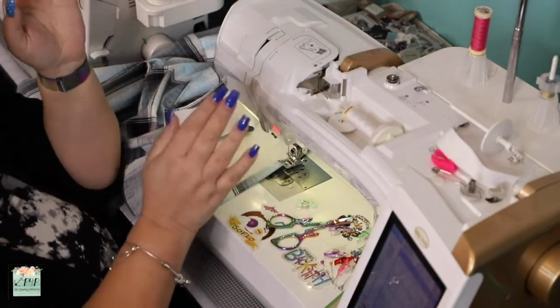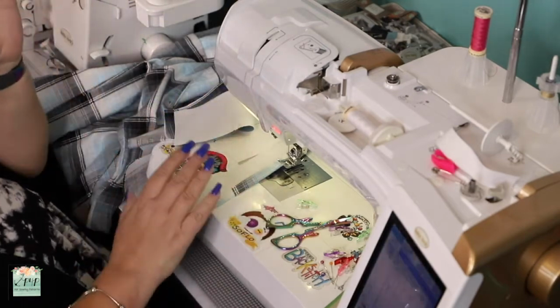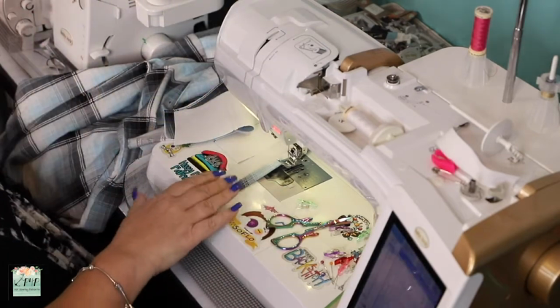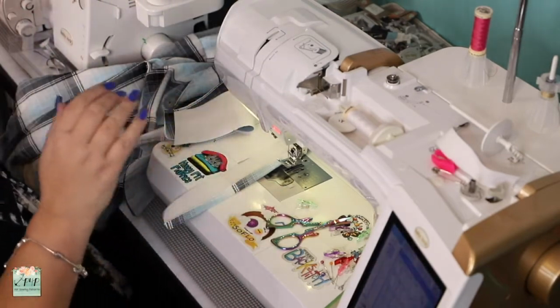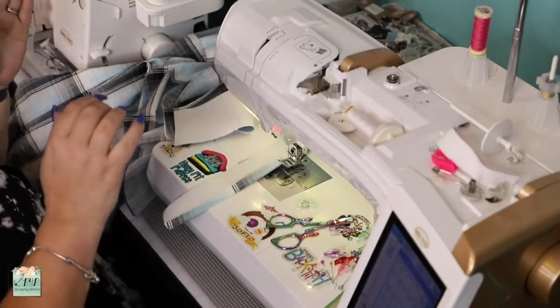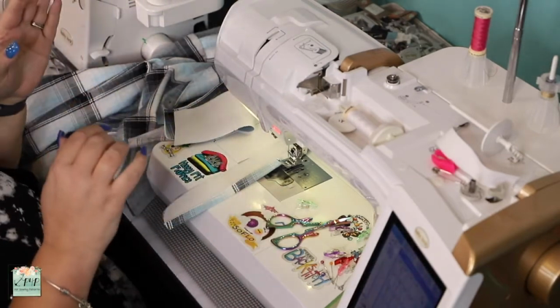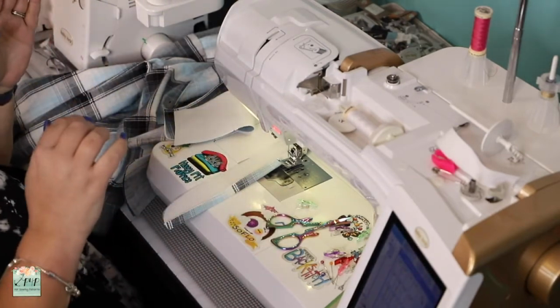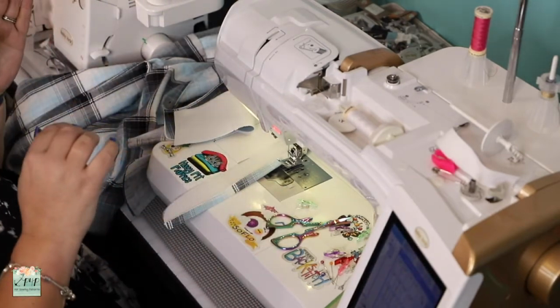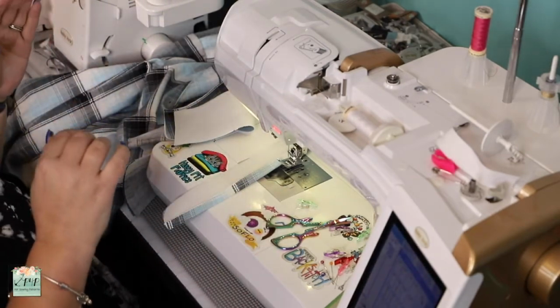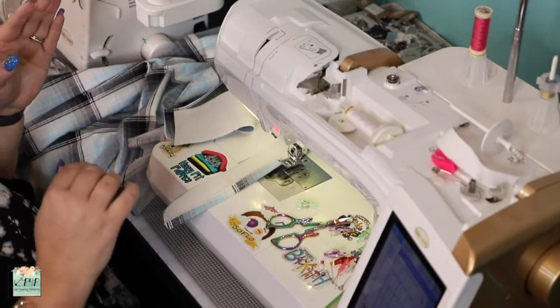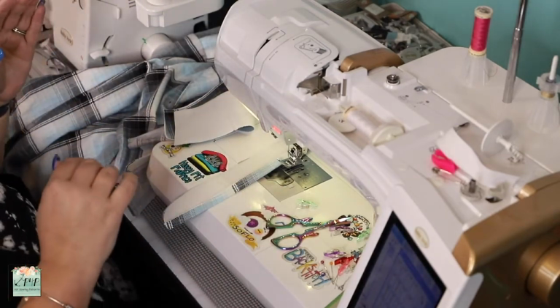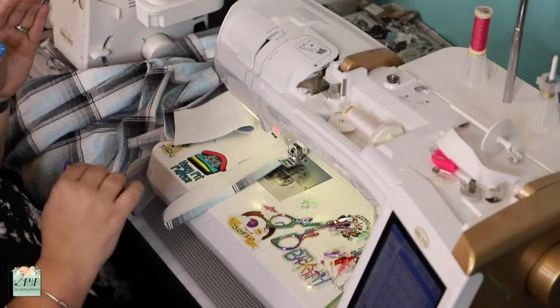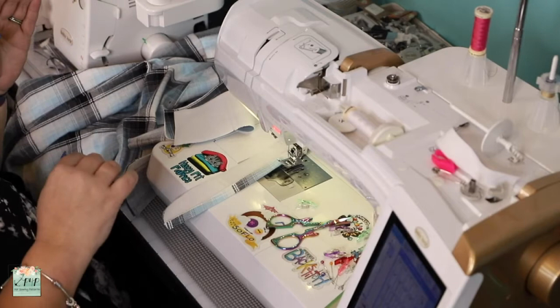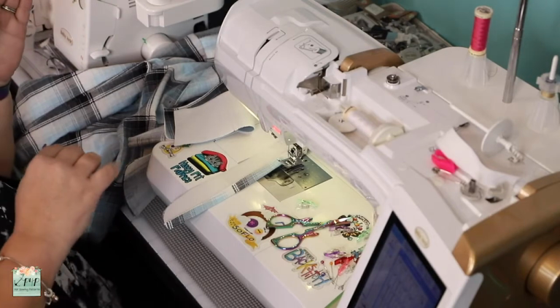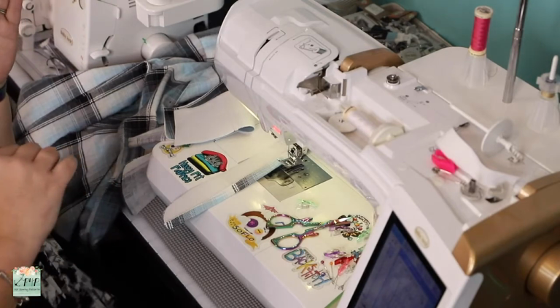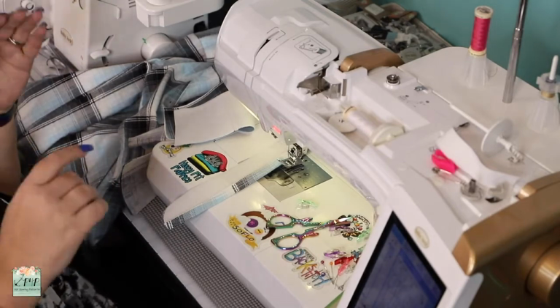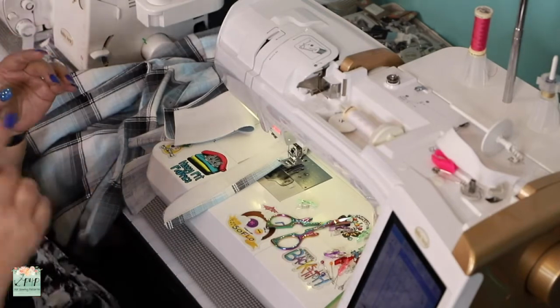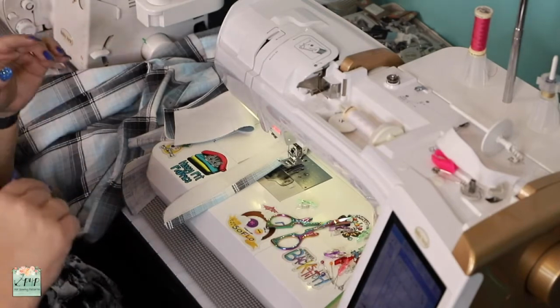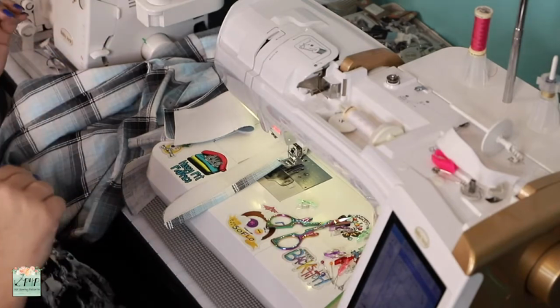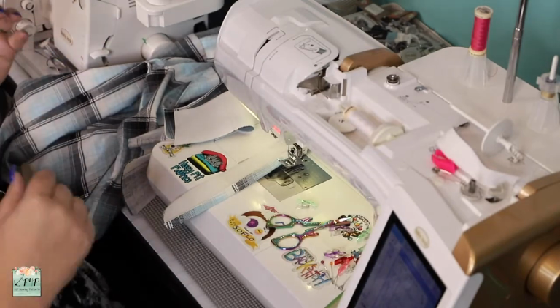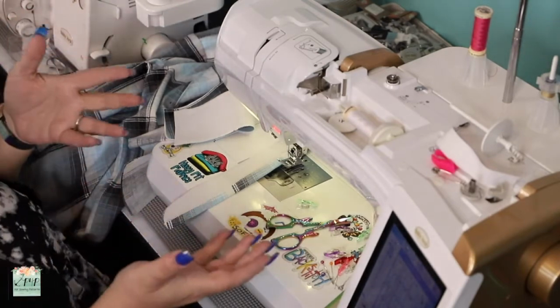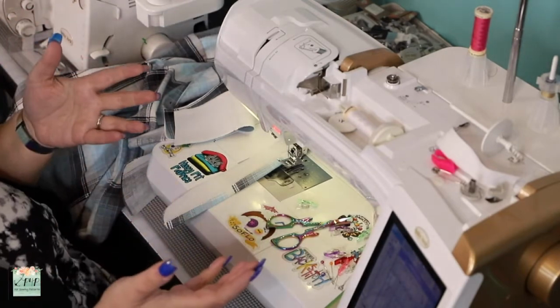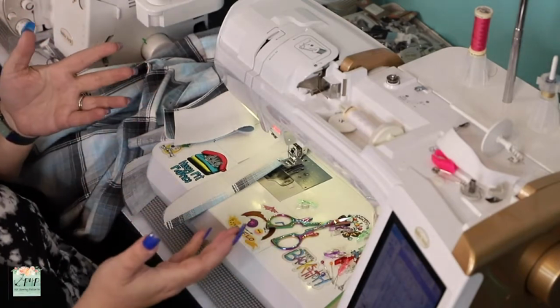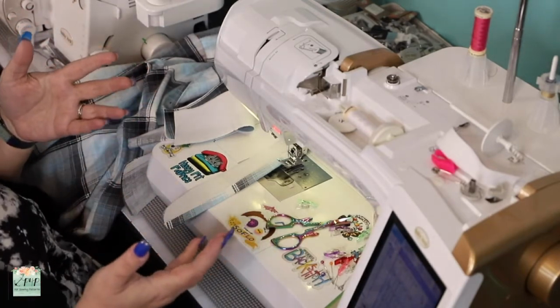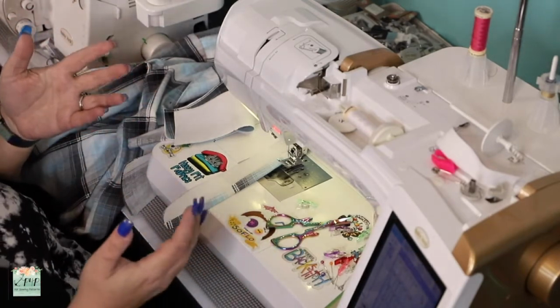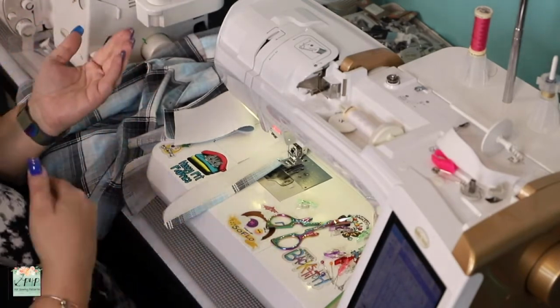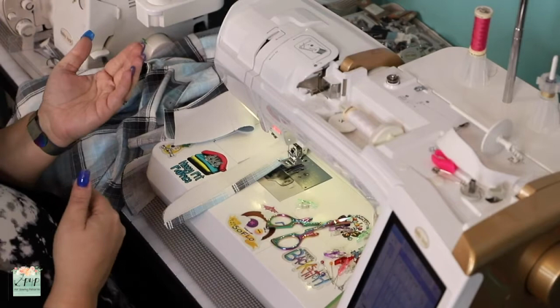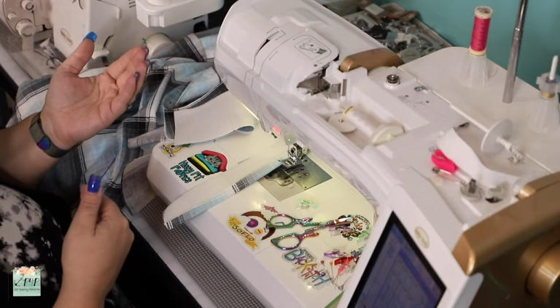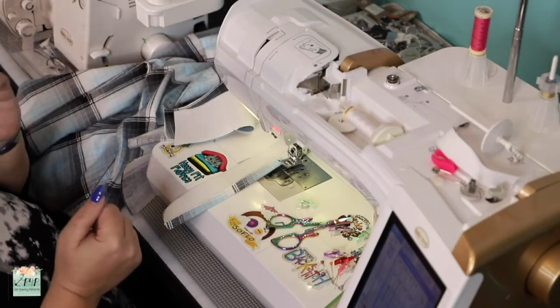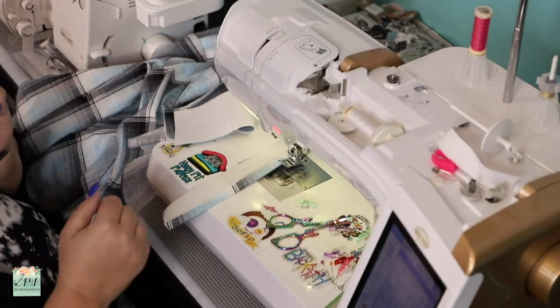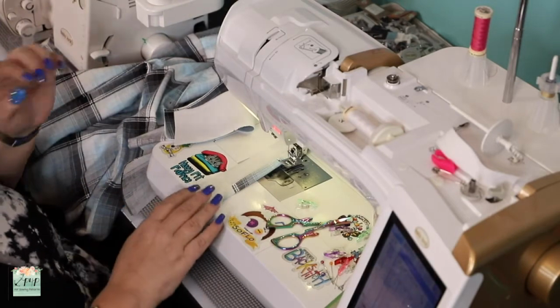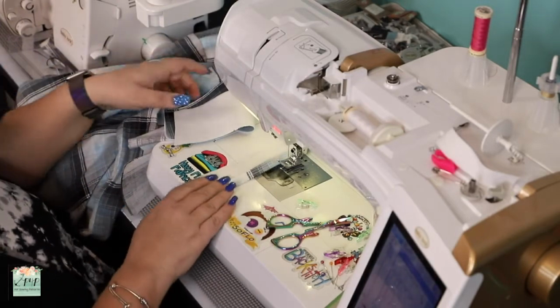So let's do the collar, which is what I feel scares more people, but it's not that difficult. If you've added a cuff yesterday, it's pretty much doing the same thing only on the neckline, like we did with the cuff.